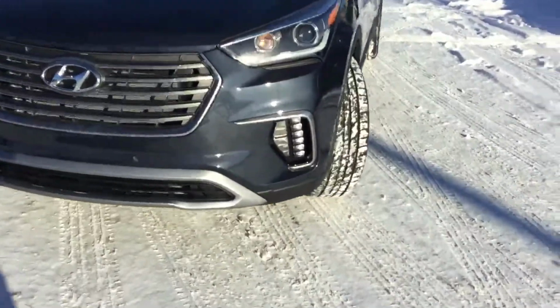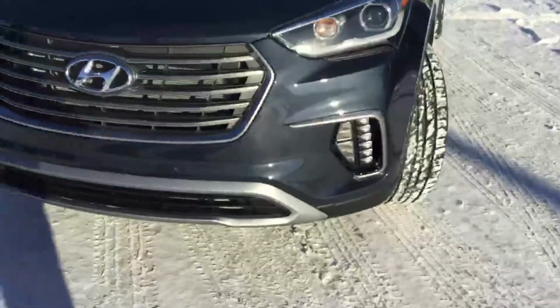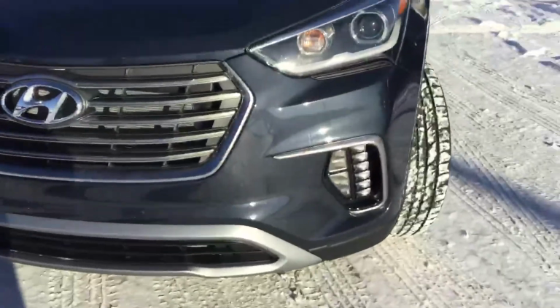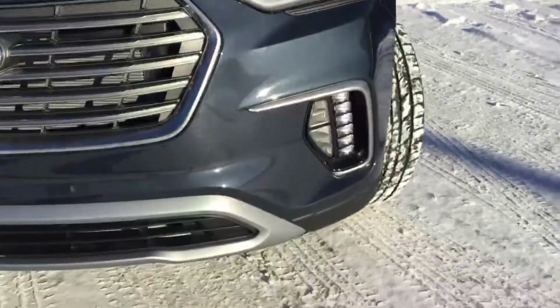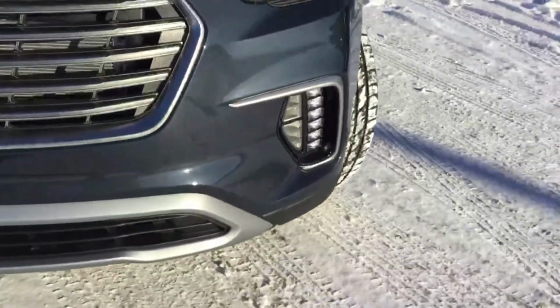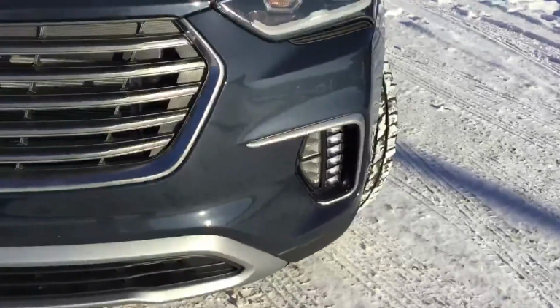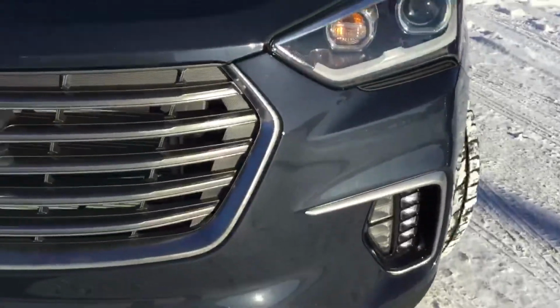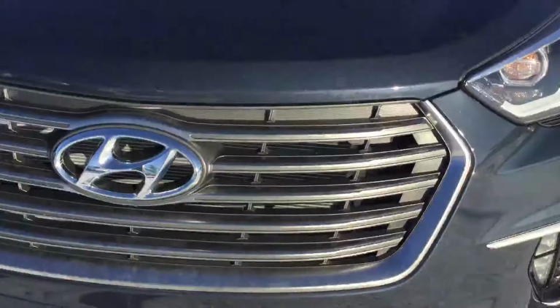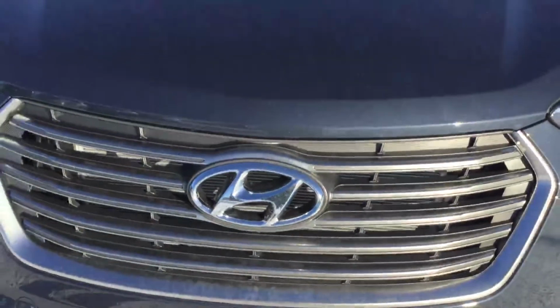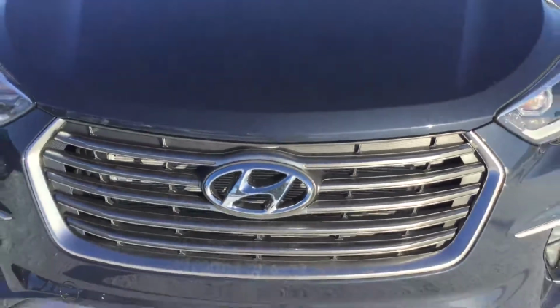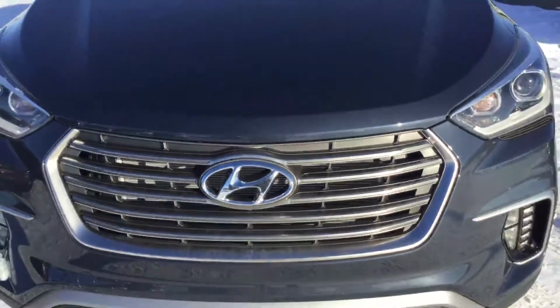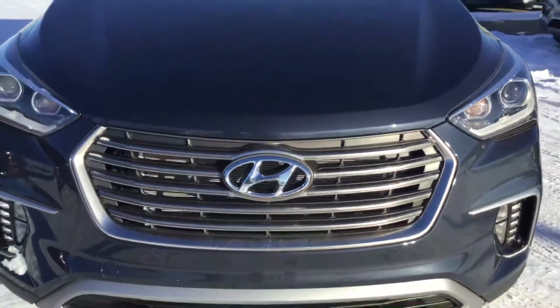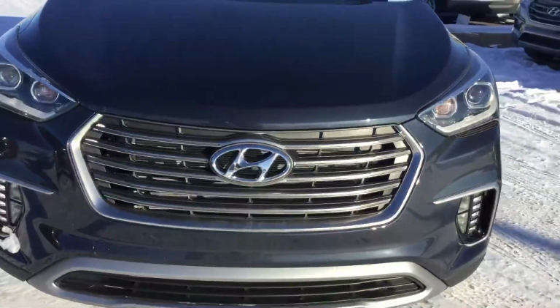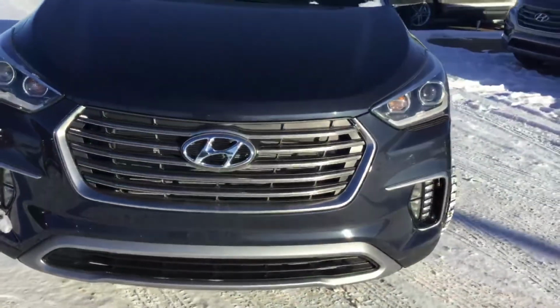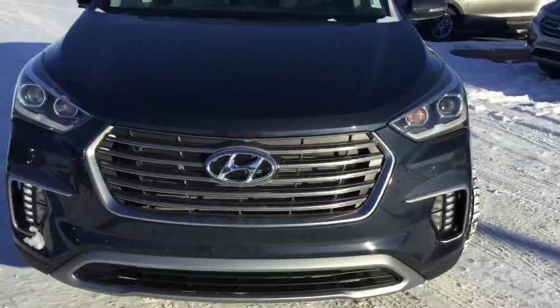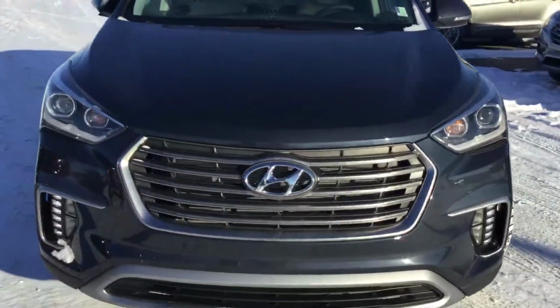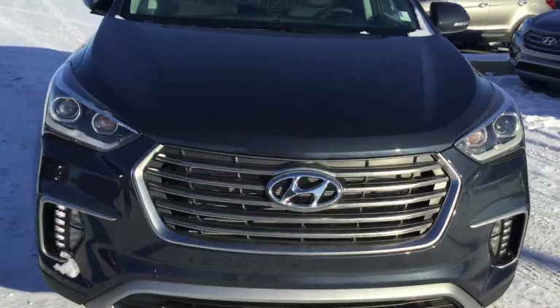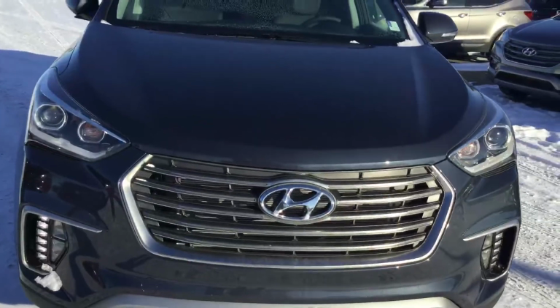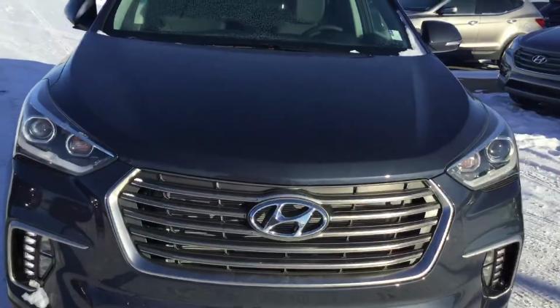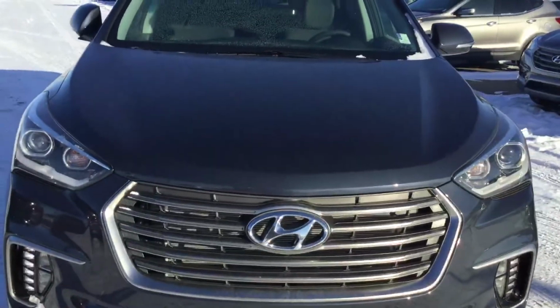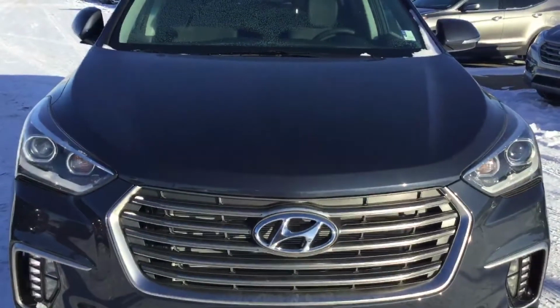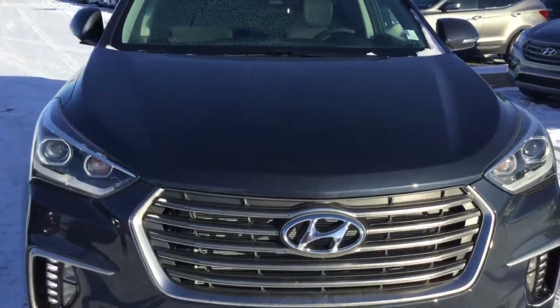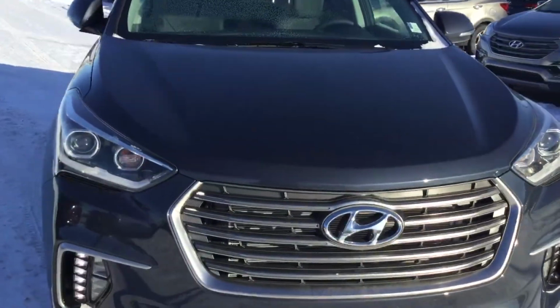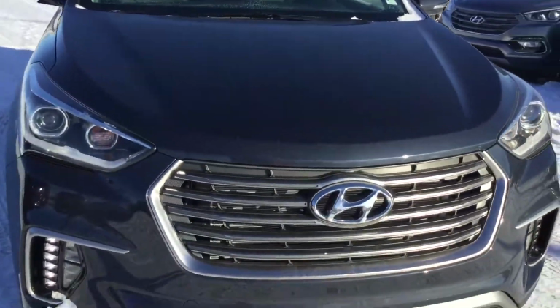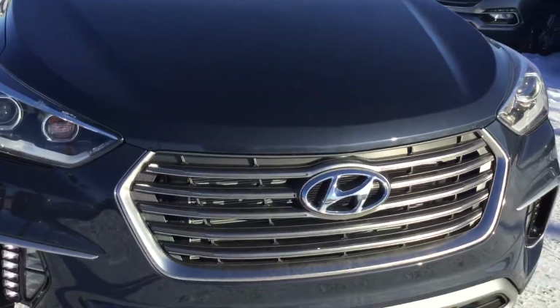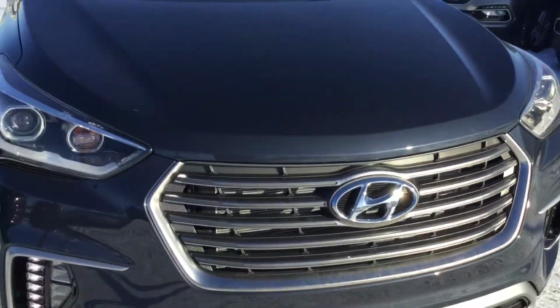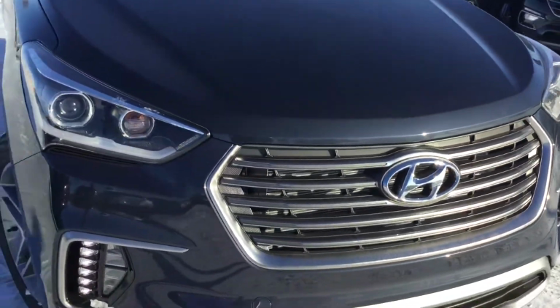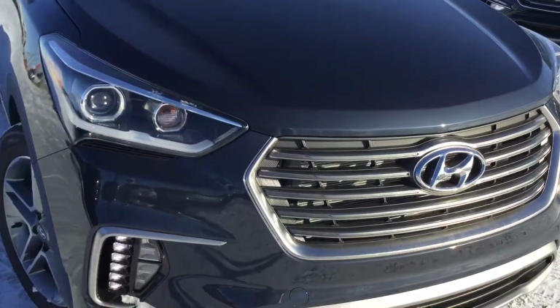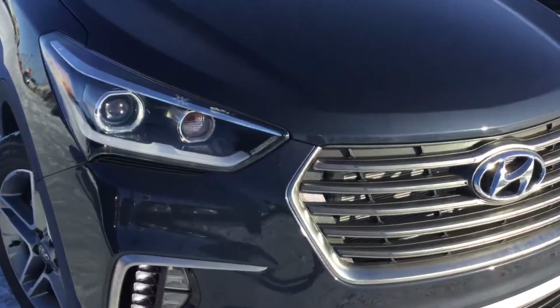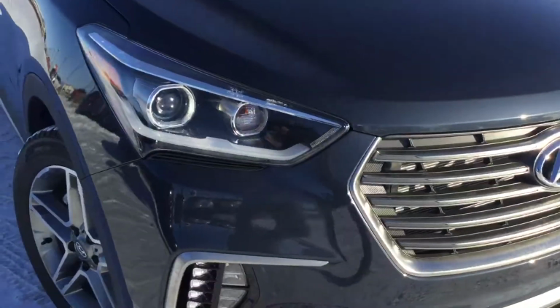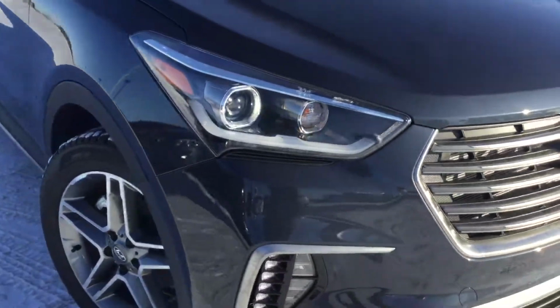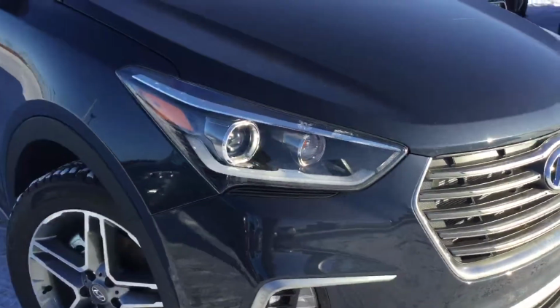Coming to the front, you will see your nice LED daytime headlights with our nice Hyundai grille that they are known for. Under the hood, it comes with a 3.3-liter six-cylinder engine. It also does come with our block heater in the wintertime.